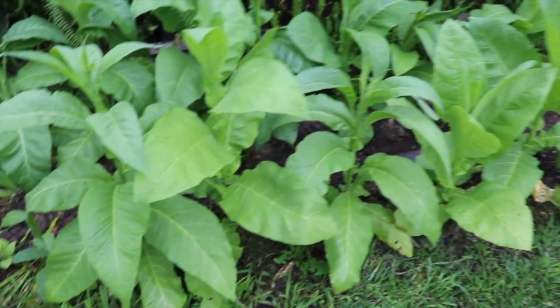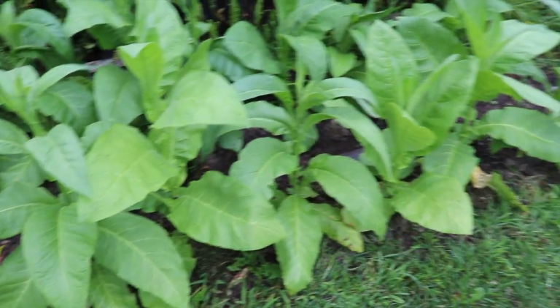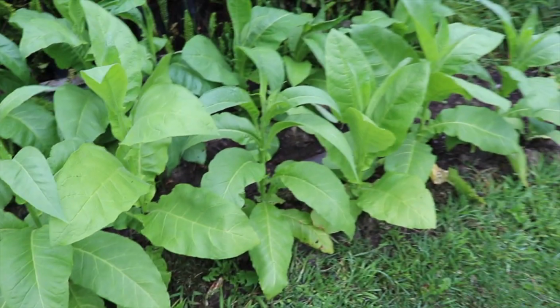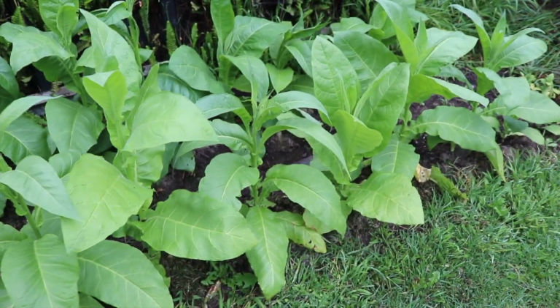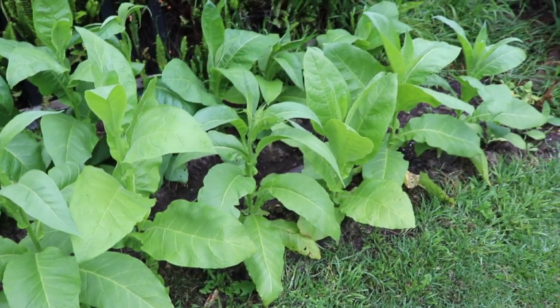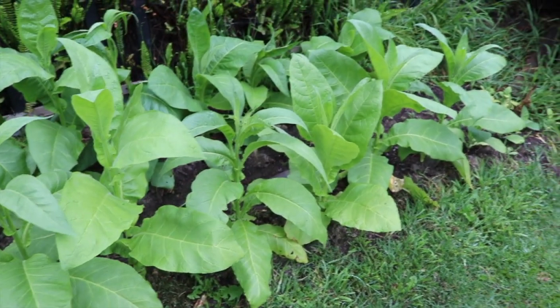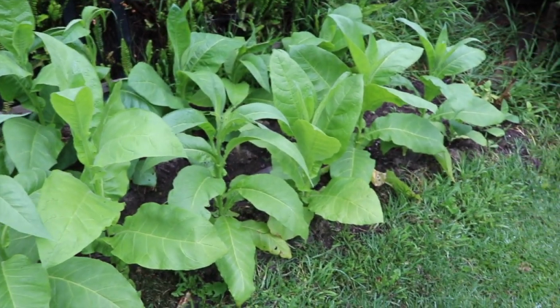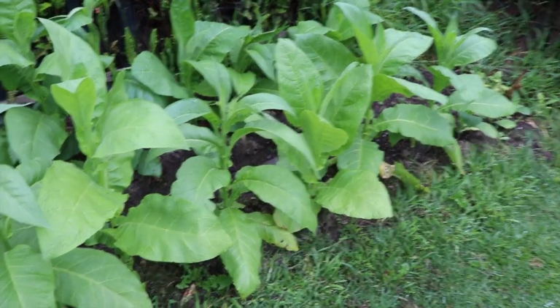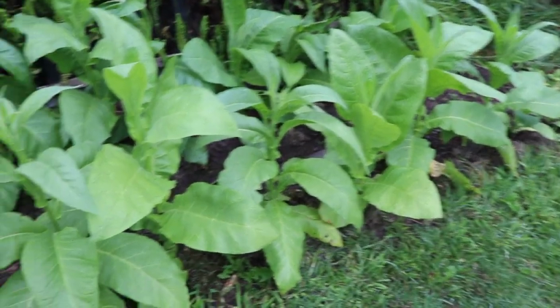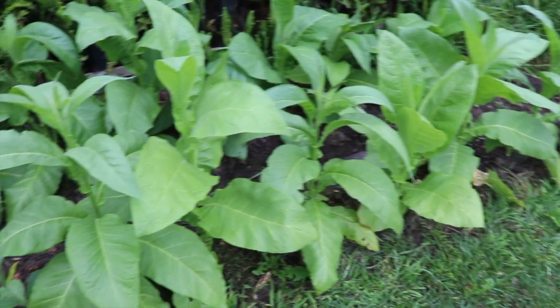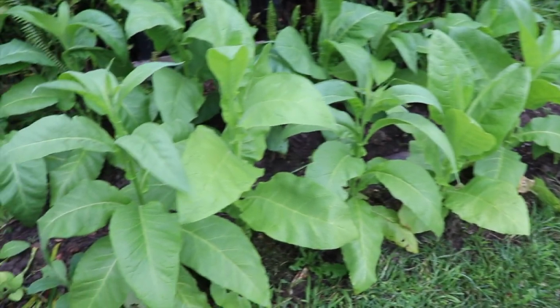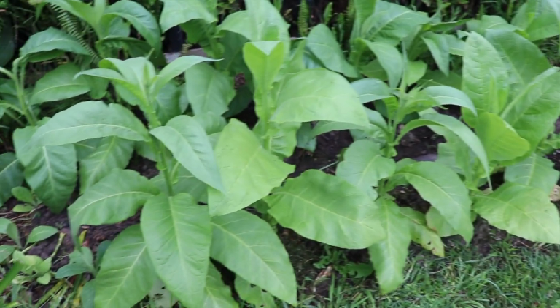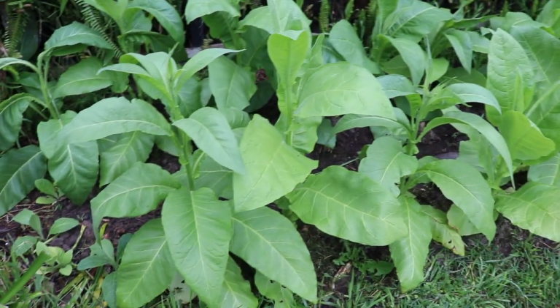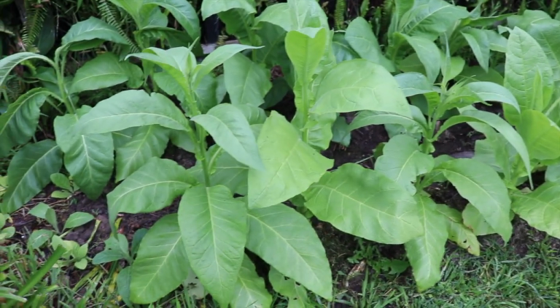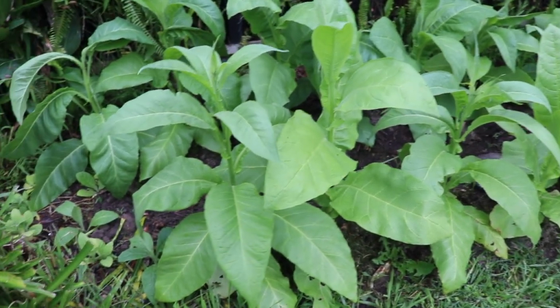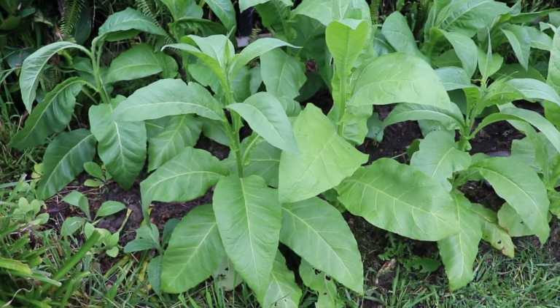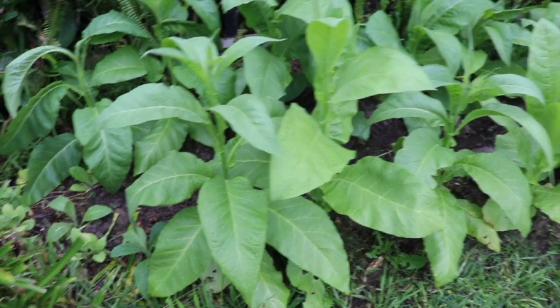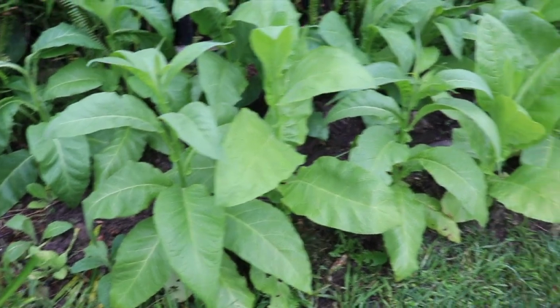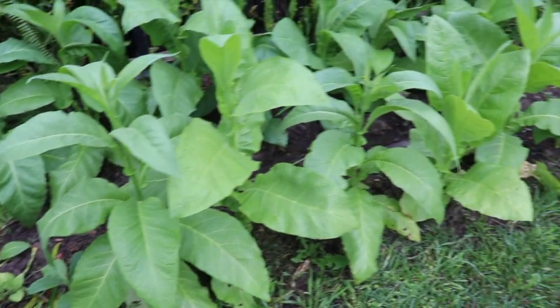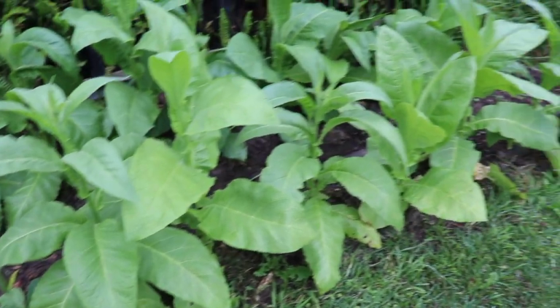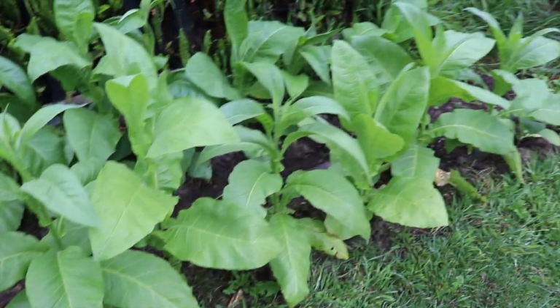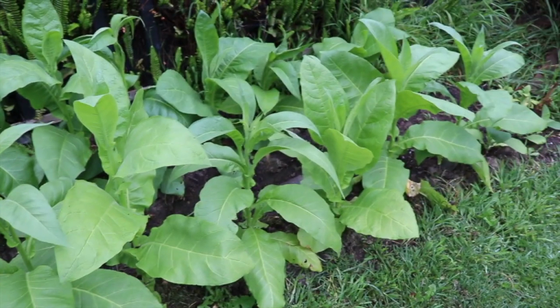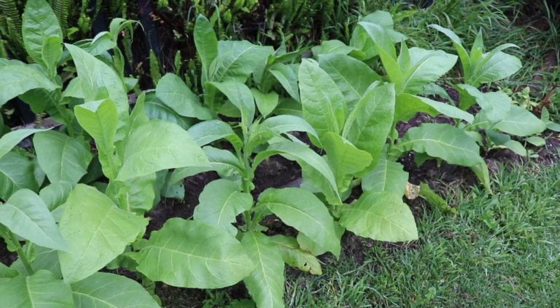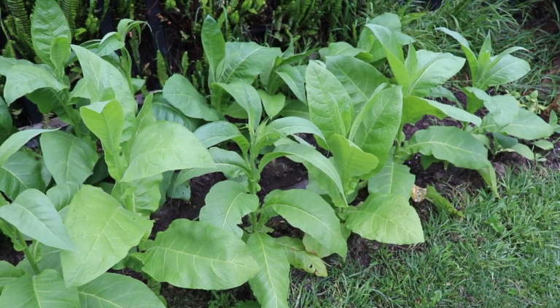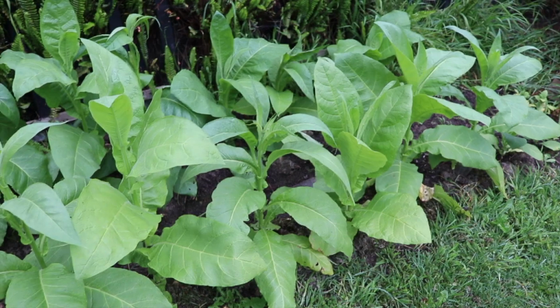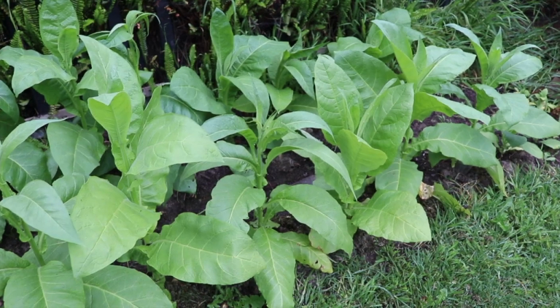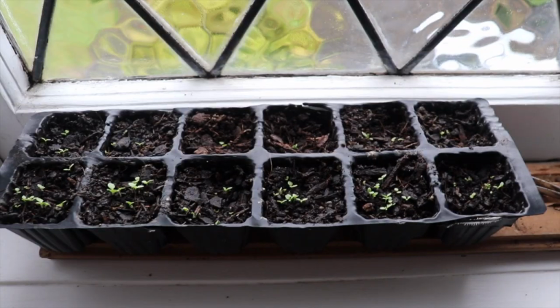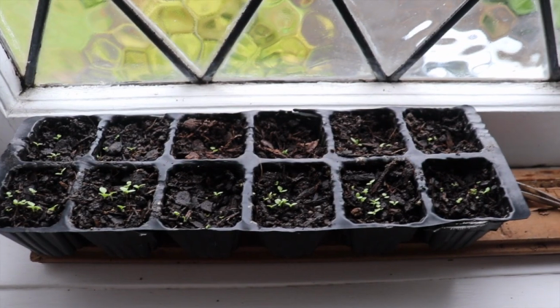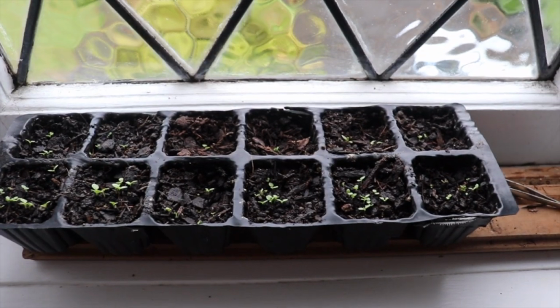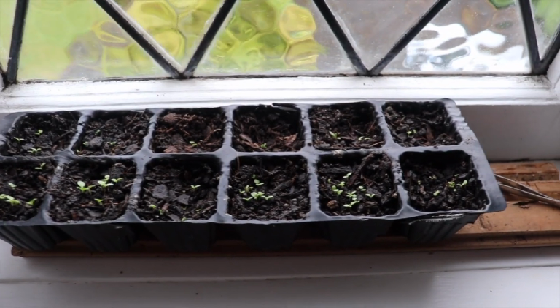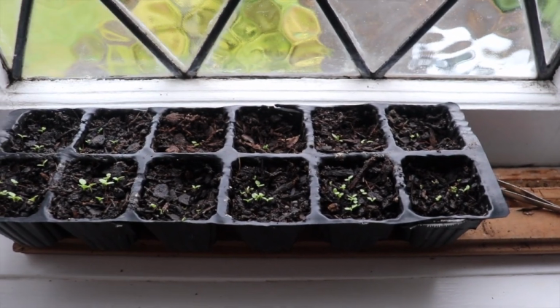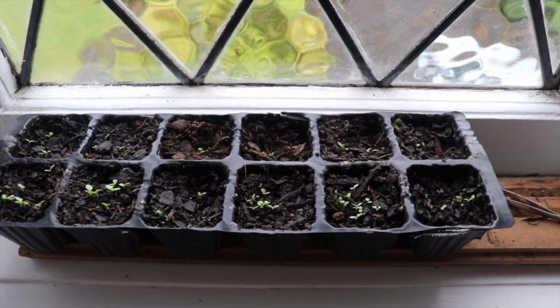Let's have a look at how the Oriental and the Virginia inside is going. Here we are back inside again.